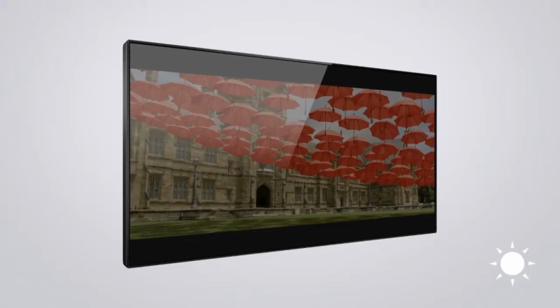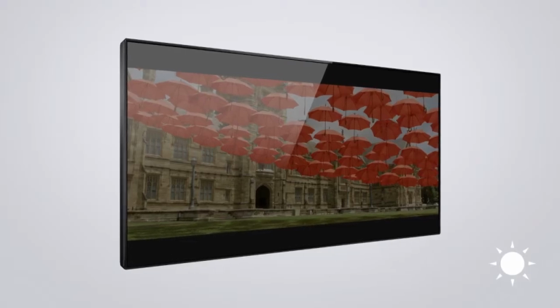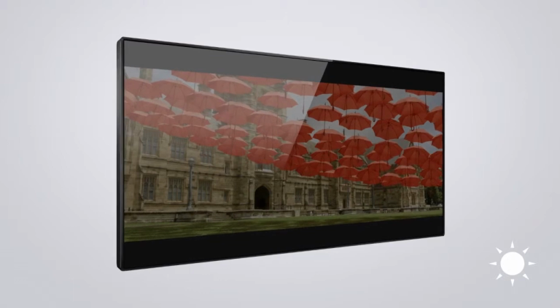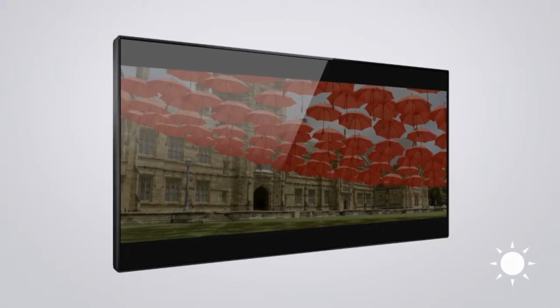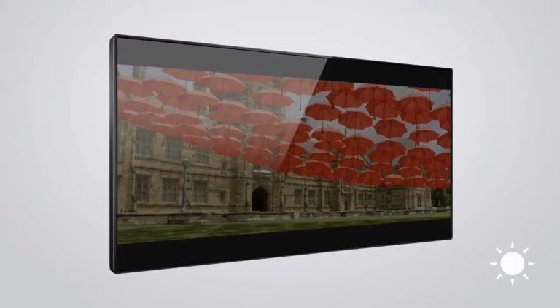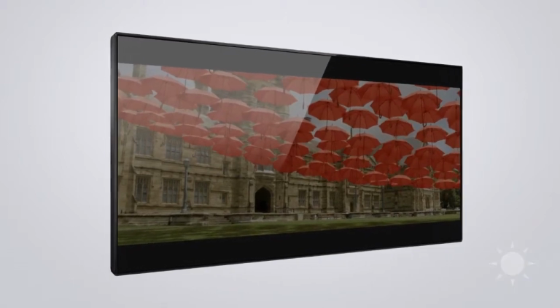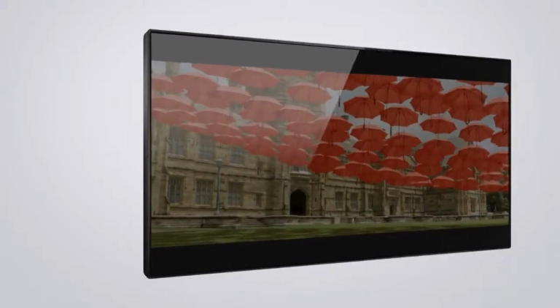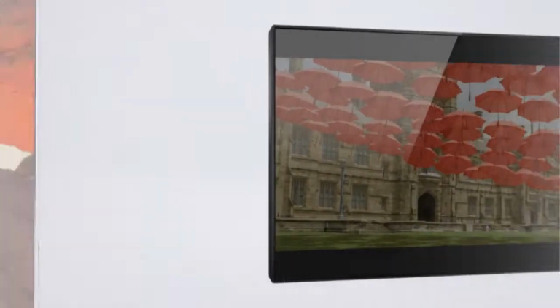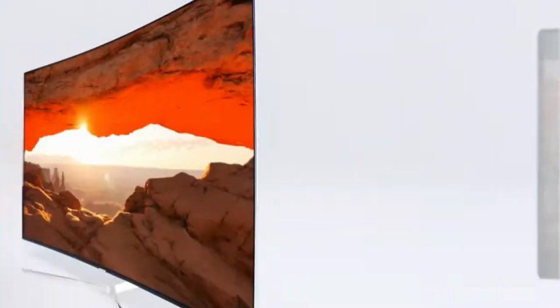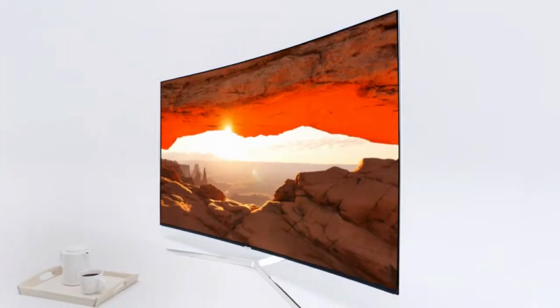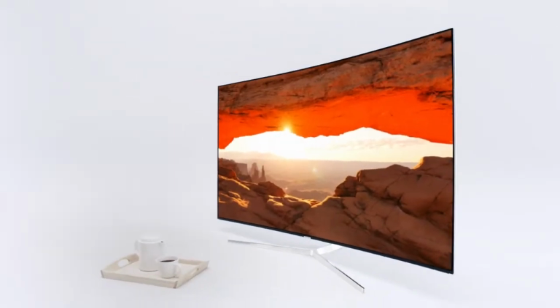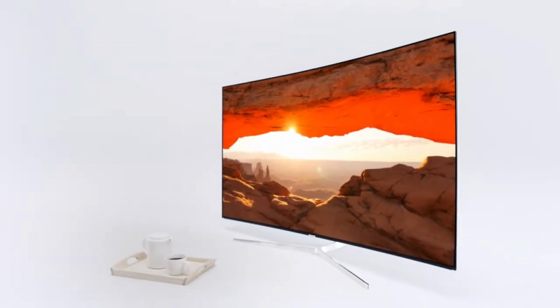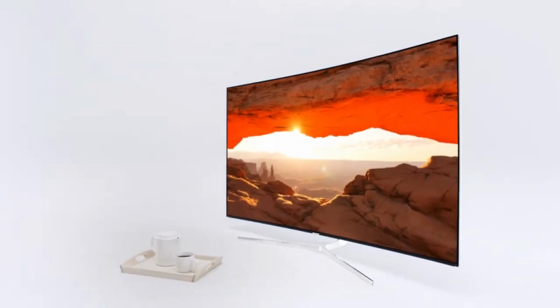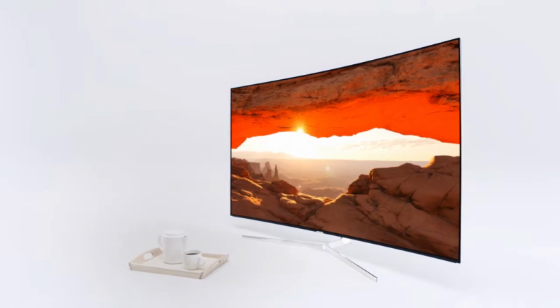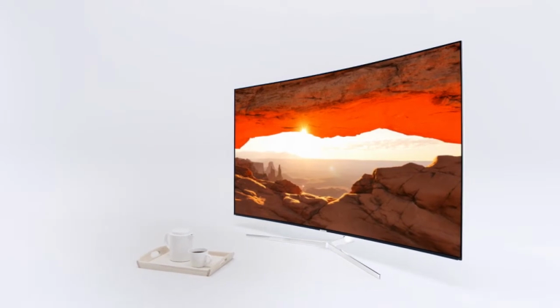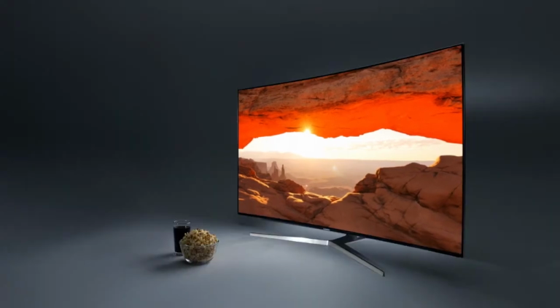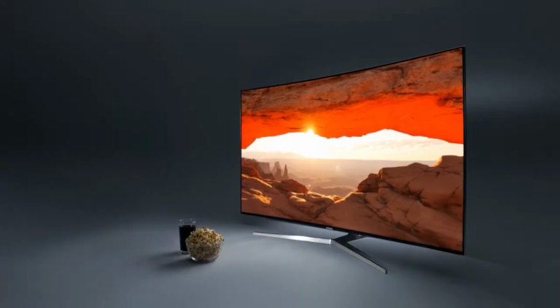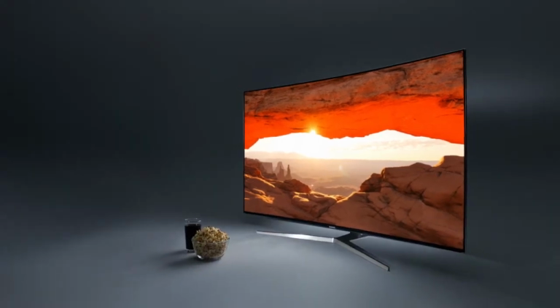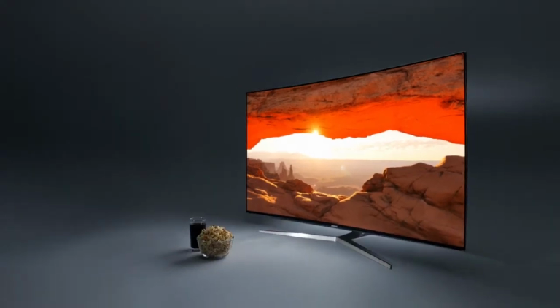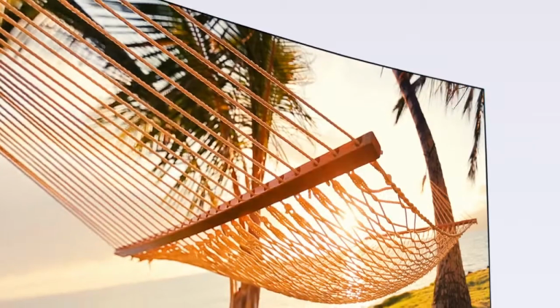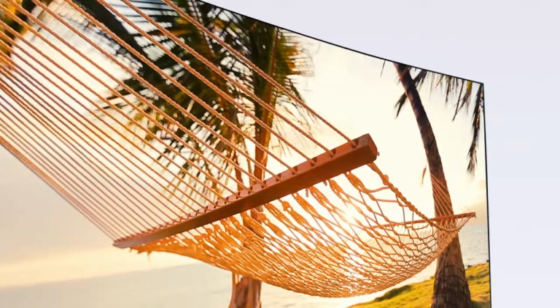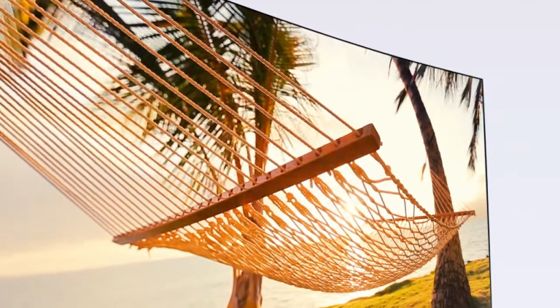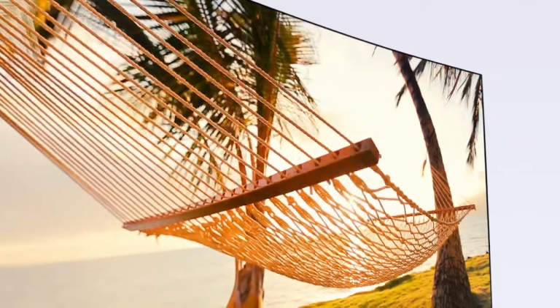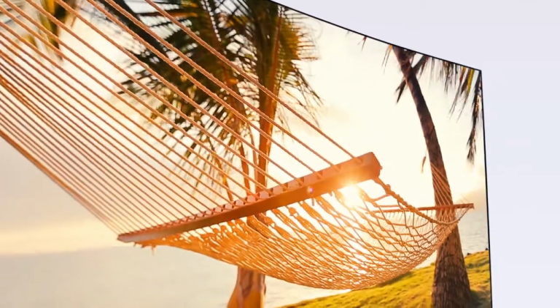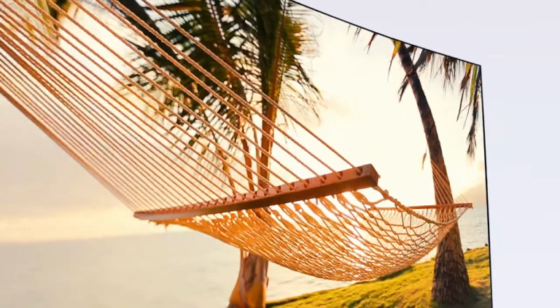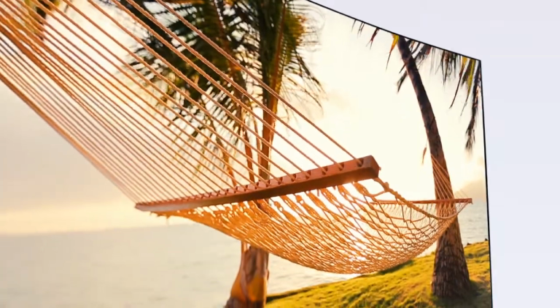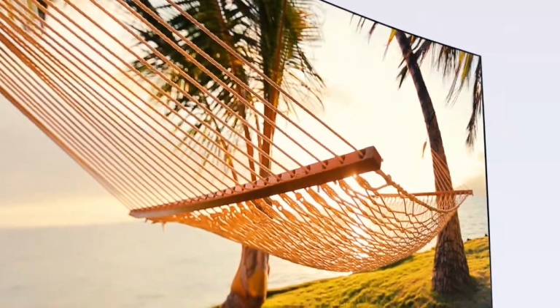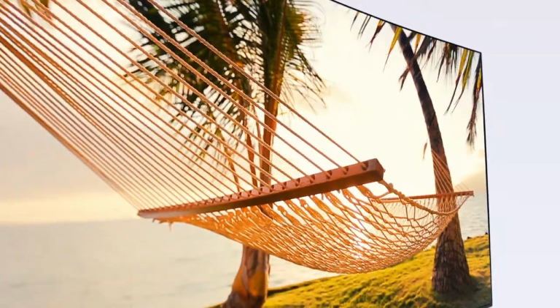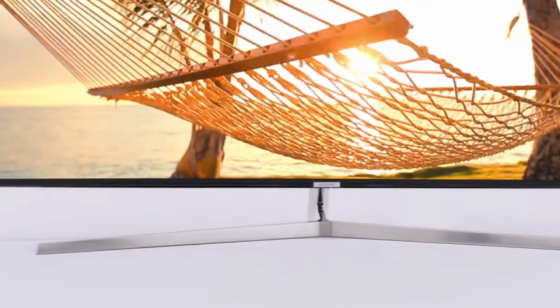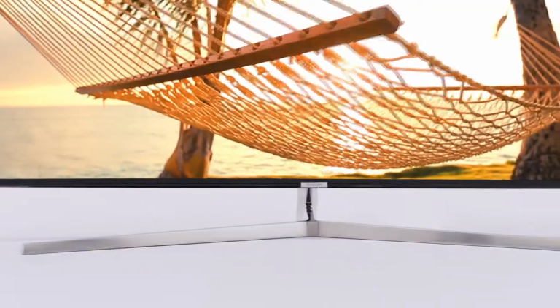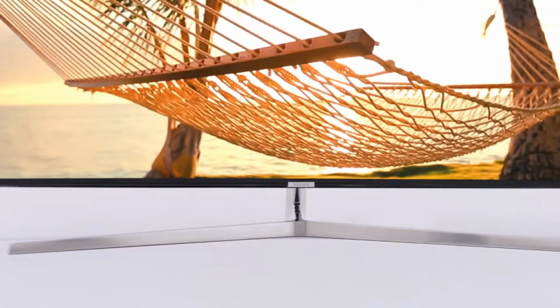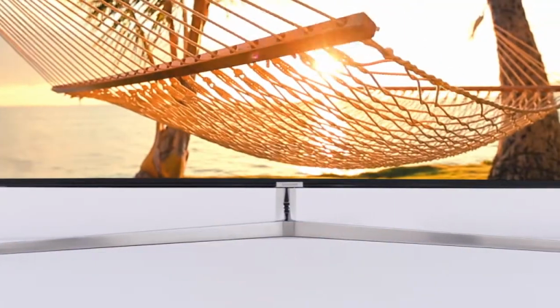Thing is, not all HDR TVs are created equal, so you need one that can be viewed perfectly, whether it's in a bright living room or a dark bedroom. HDR with a higher brightness number will be an indication of the TV's ability to deliver more natural and realistic images.